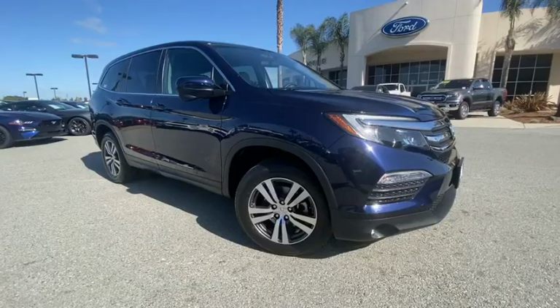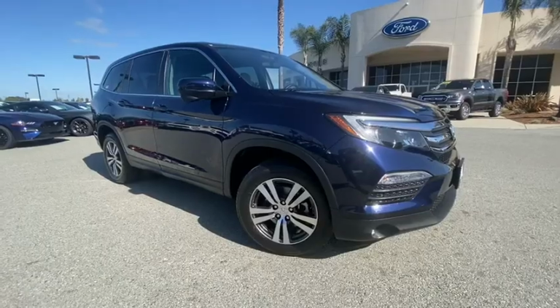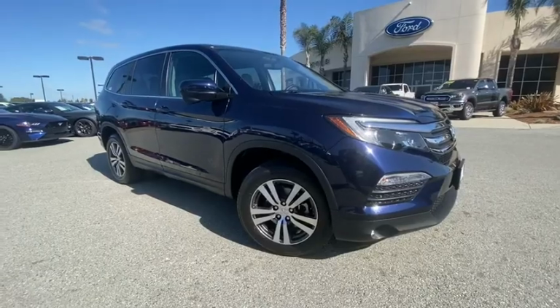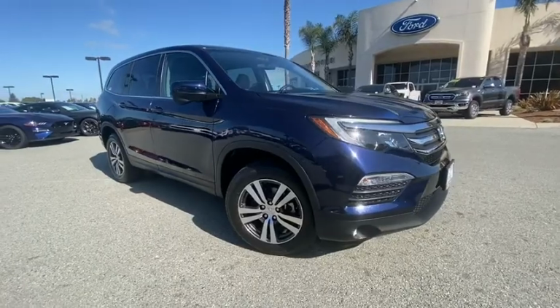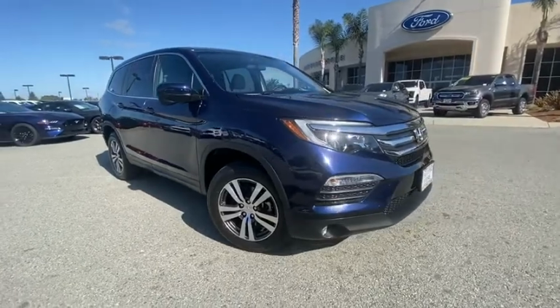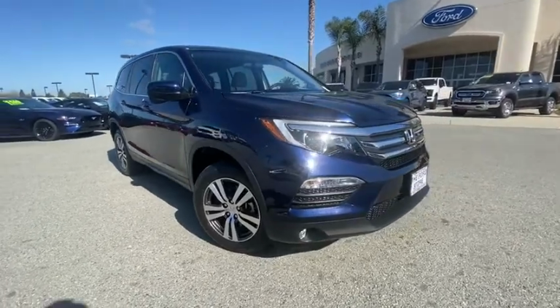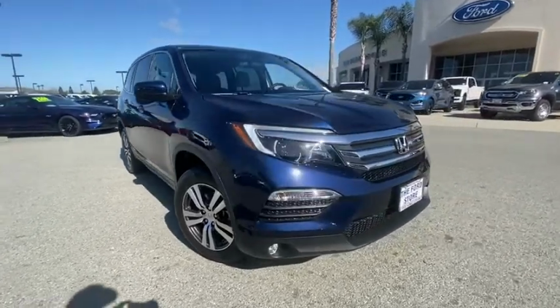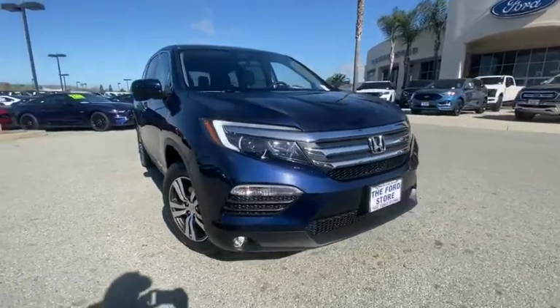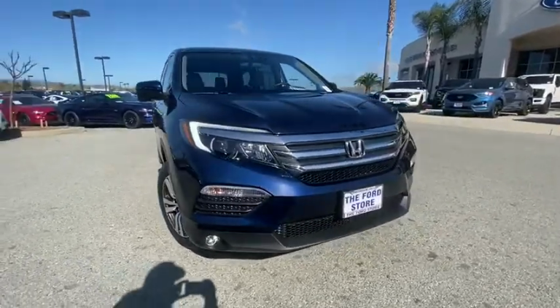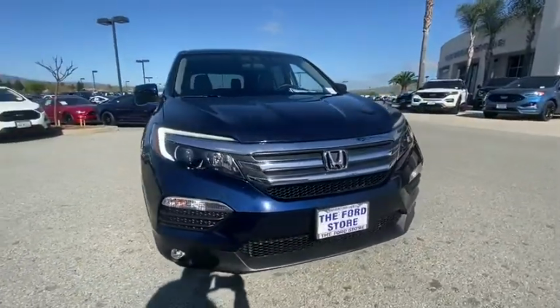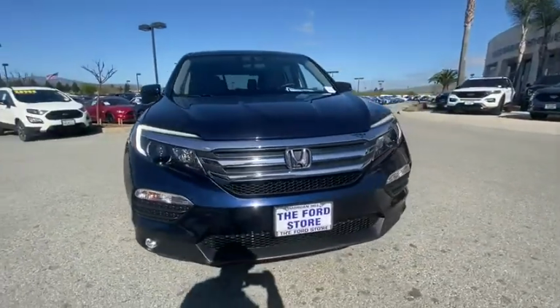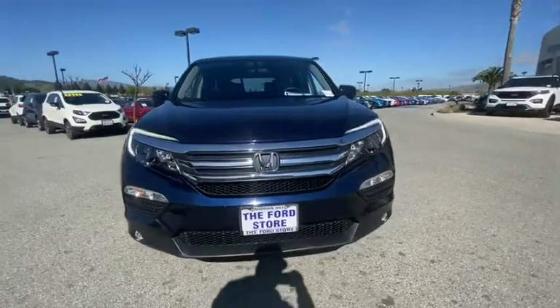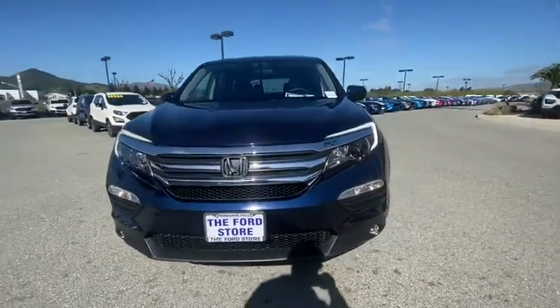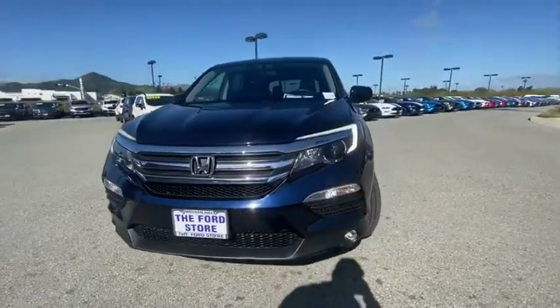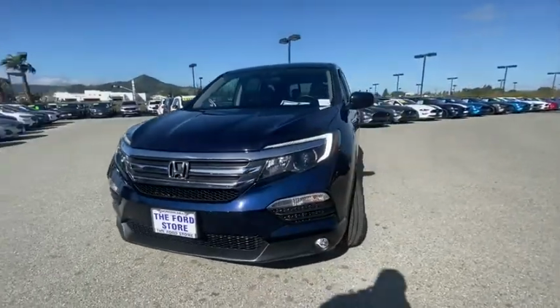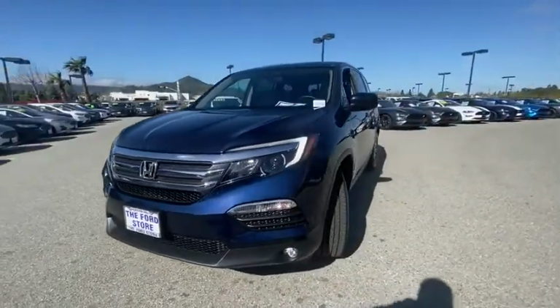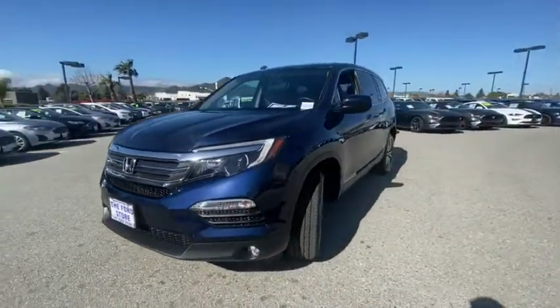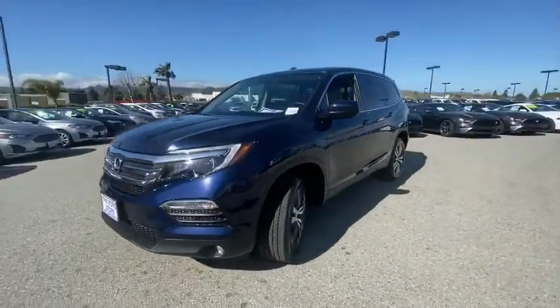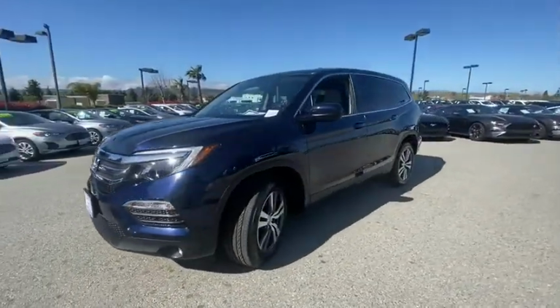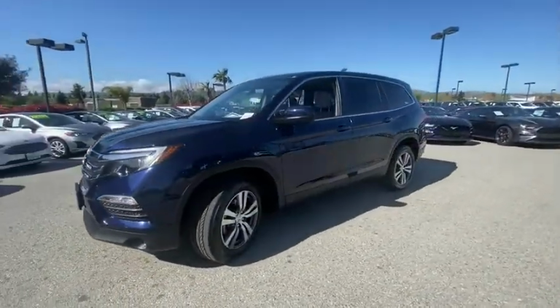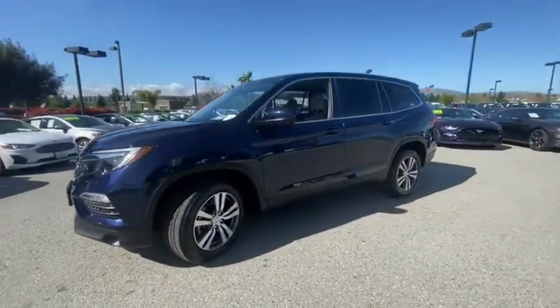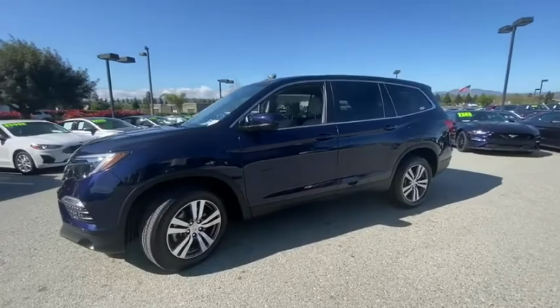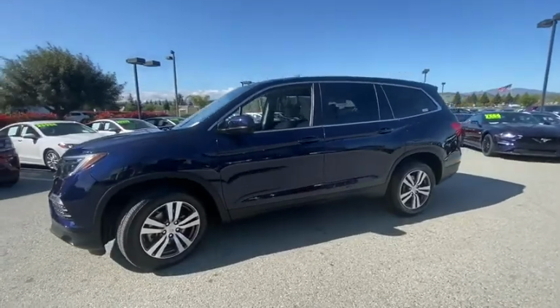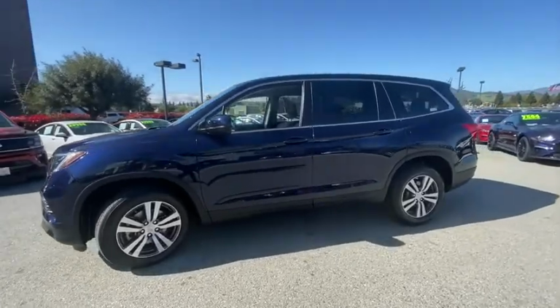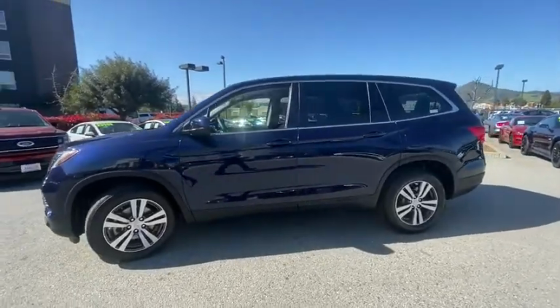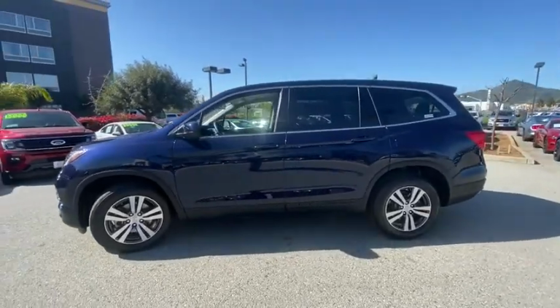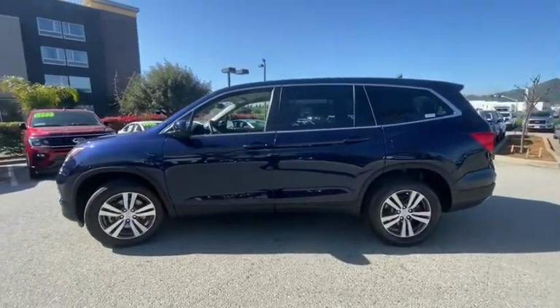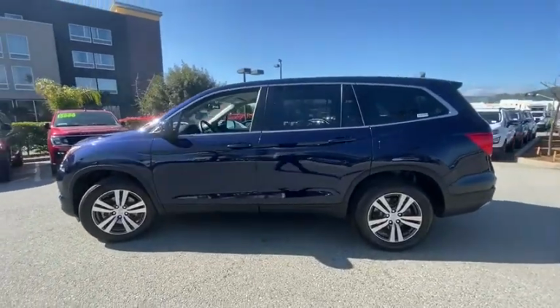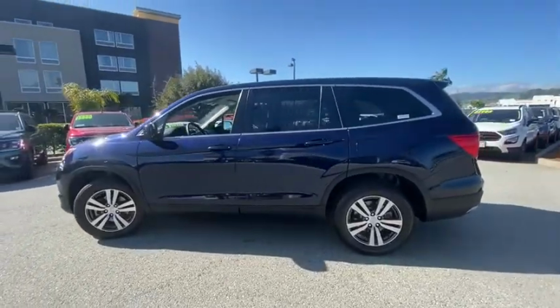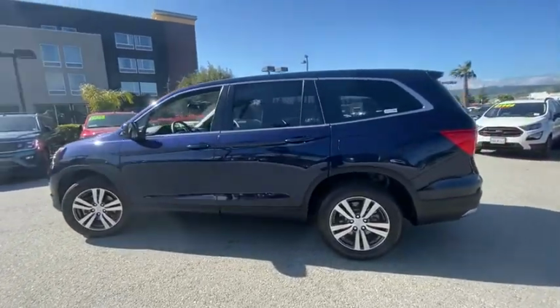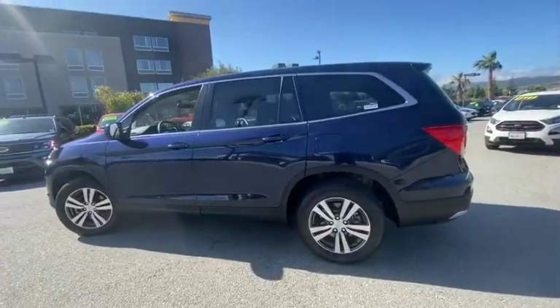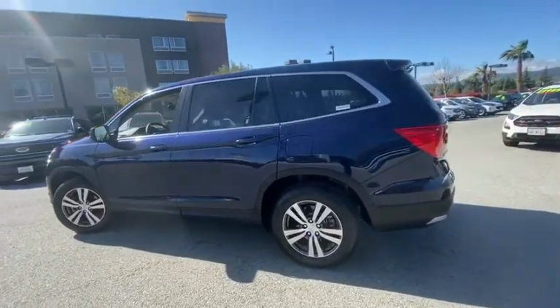Looking for the right vehicle? Check out the 2017 Honda Pilot. Optimal utility. Indulgent interior. Powerful performer. You'll be ready for almost anything in the Honda Pilot. This vehicle has less than 30,000 miles.